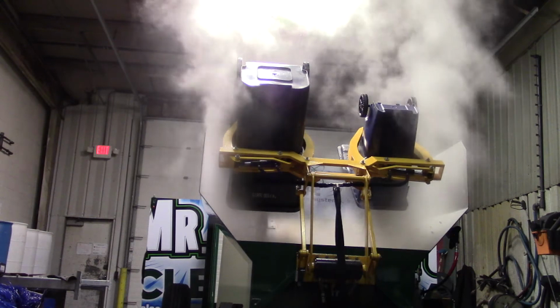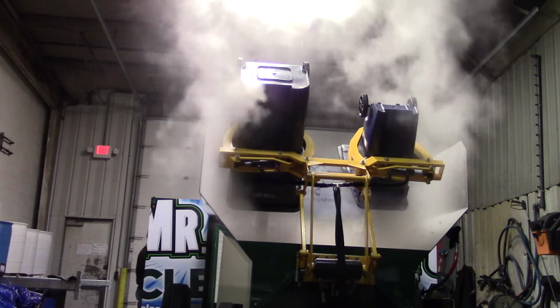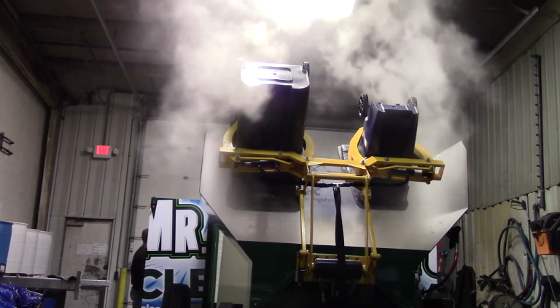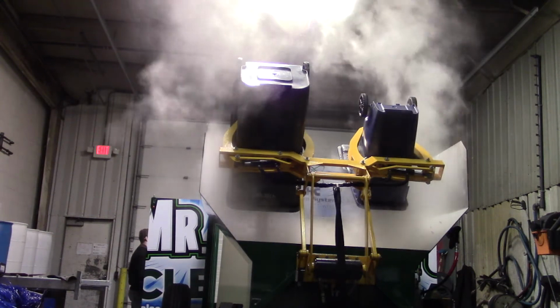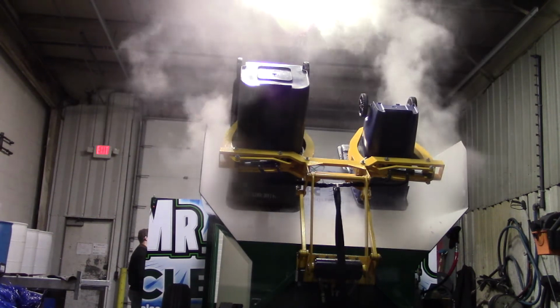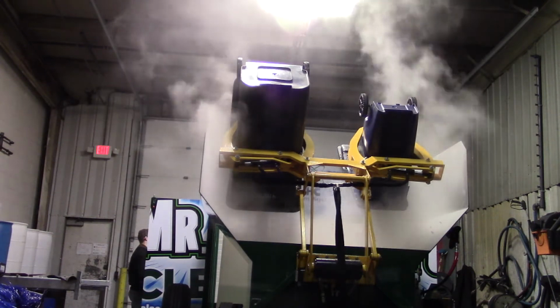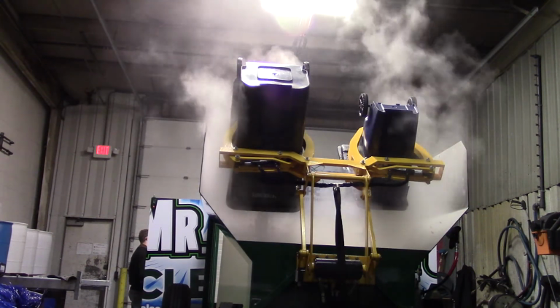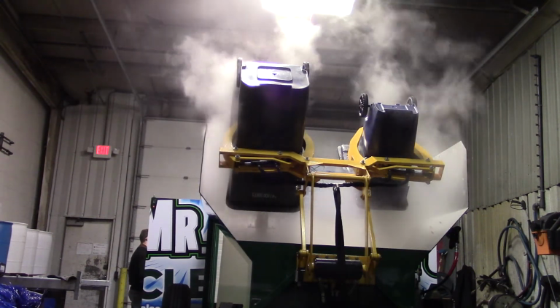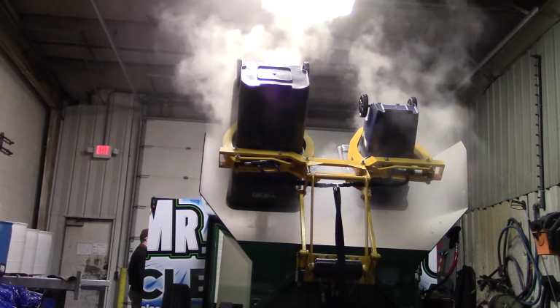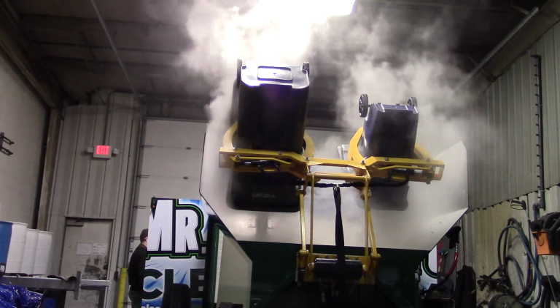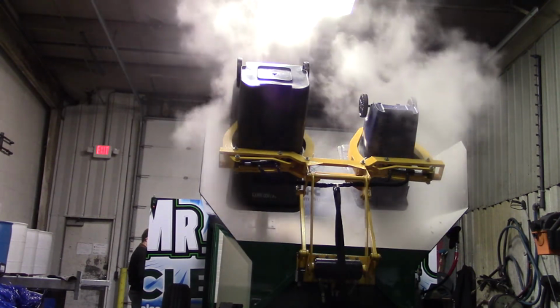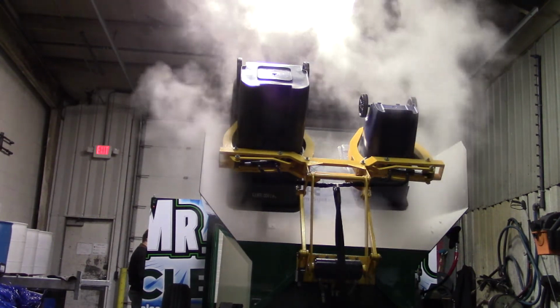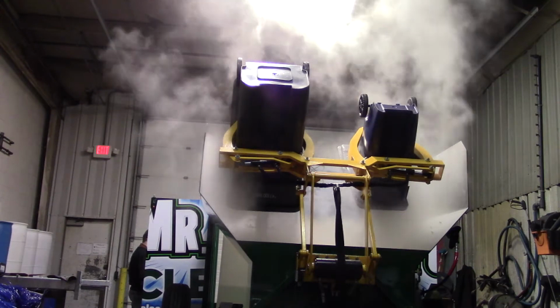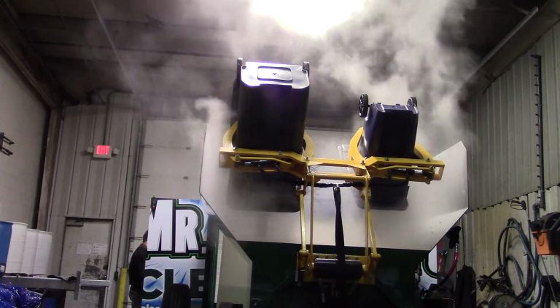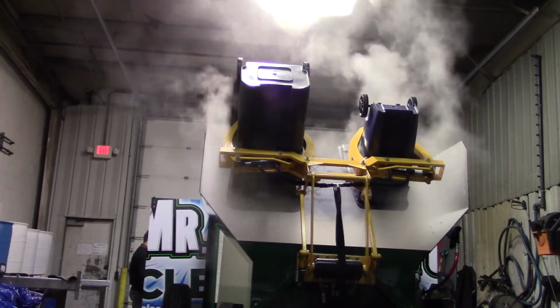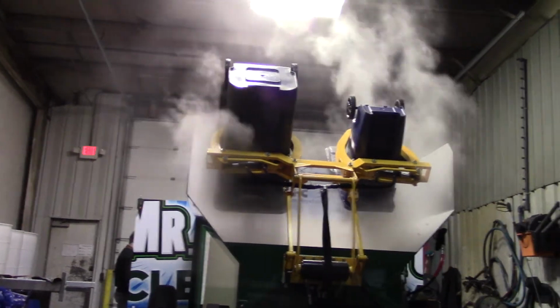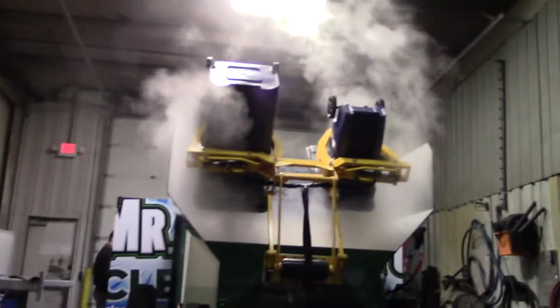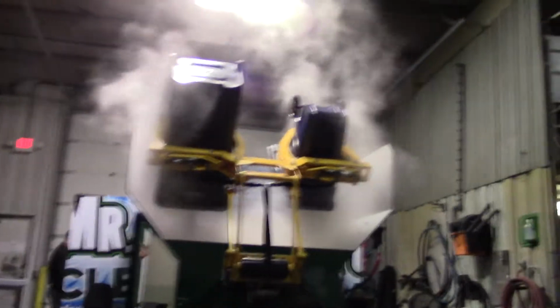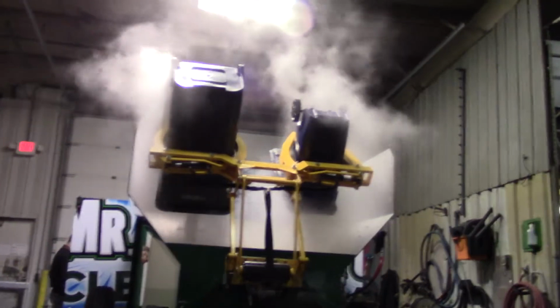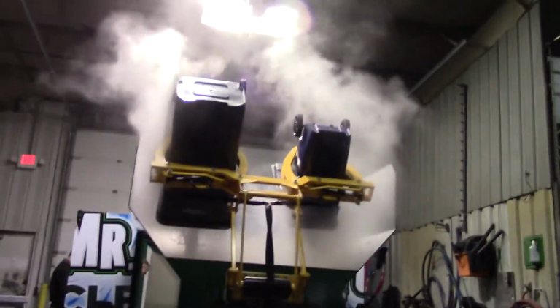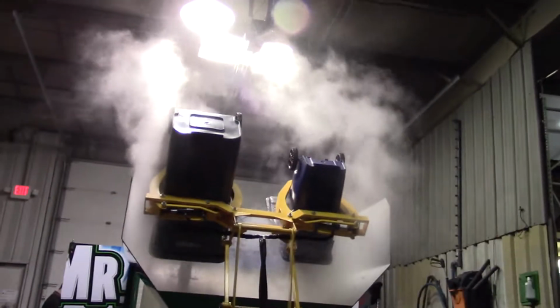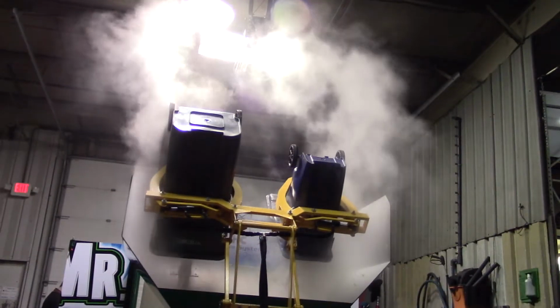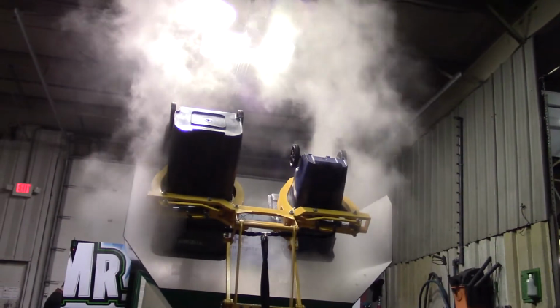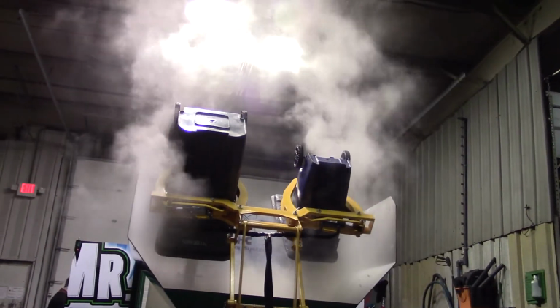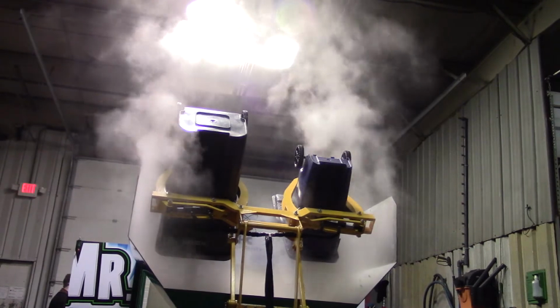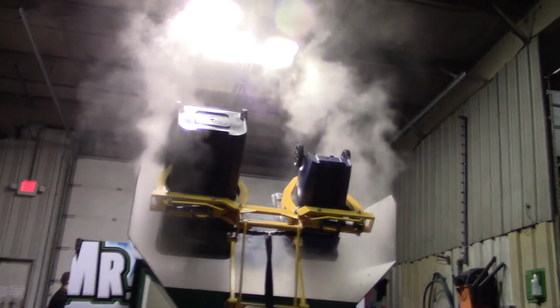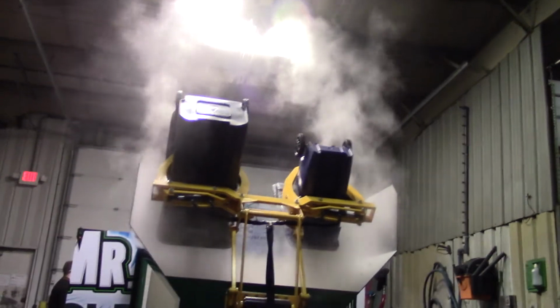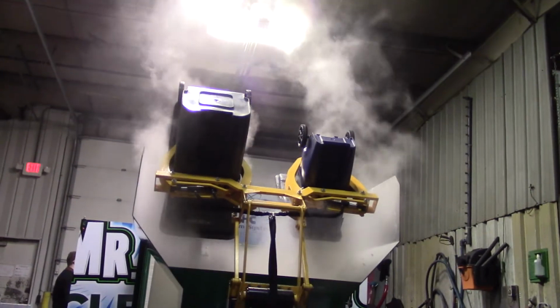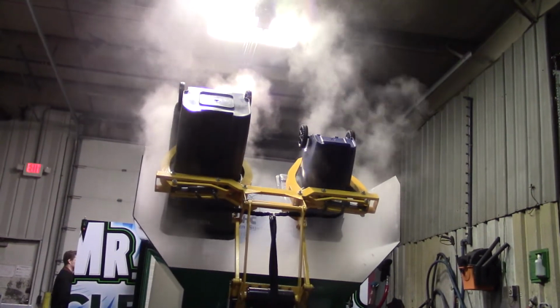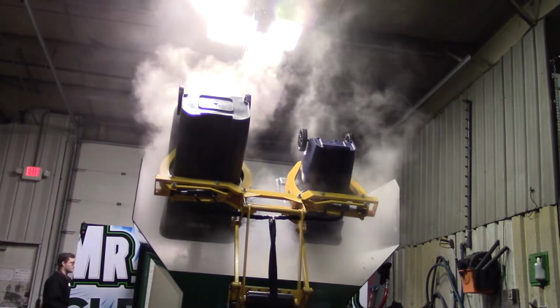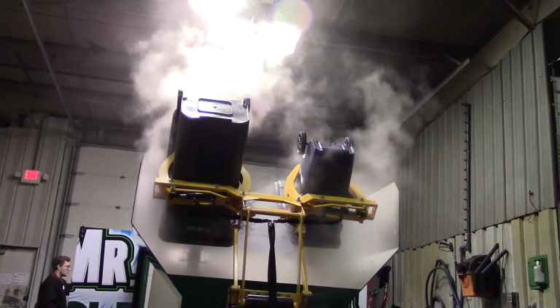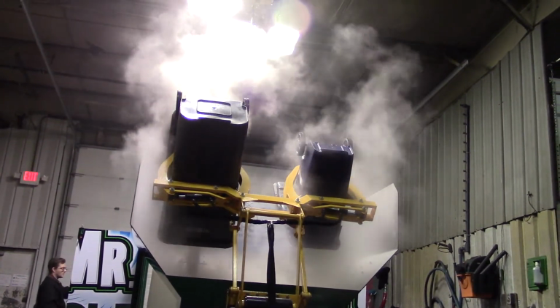You can actually see the bottom of the tank. And we're getting that ultra-high temperature hot water. You can see where it's releasing in the steam. That's what you need when you're cleaning trash carts and wheelie bins.